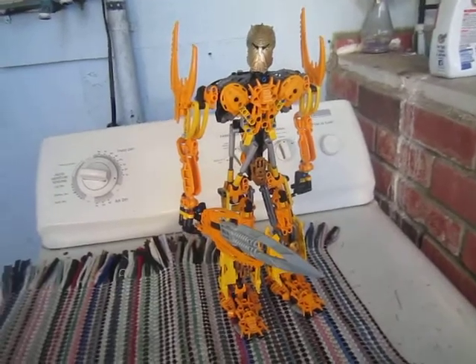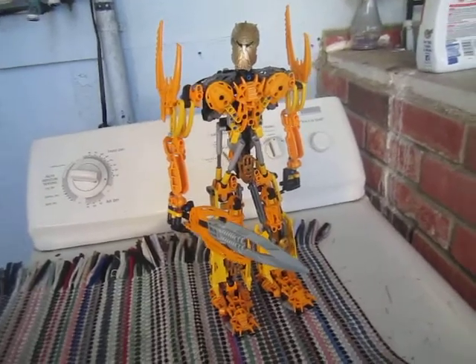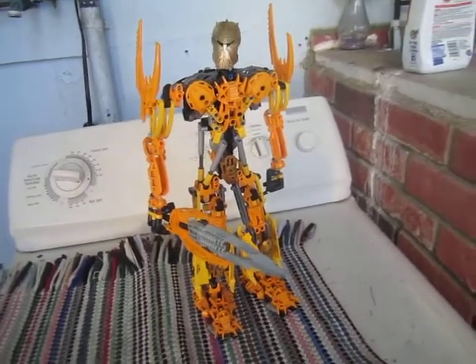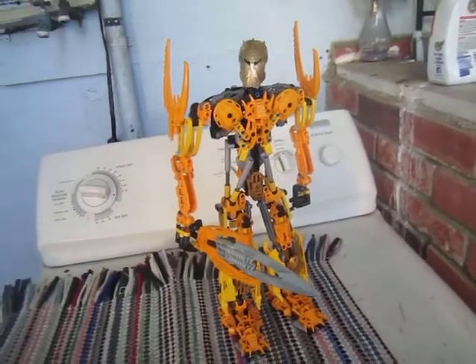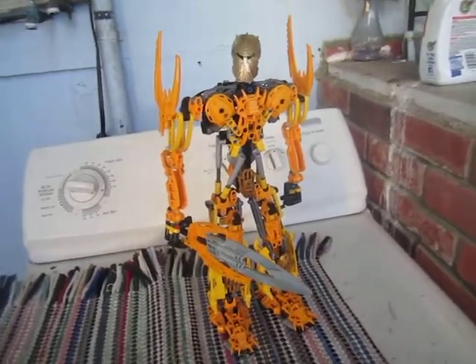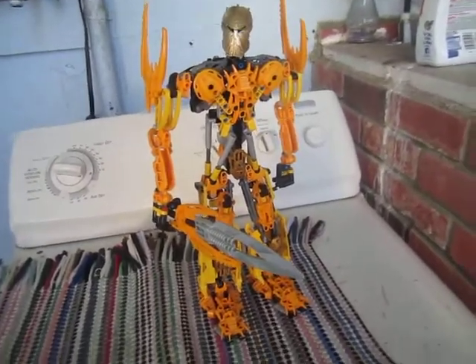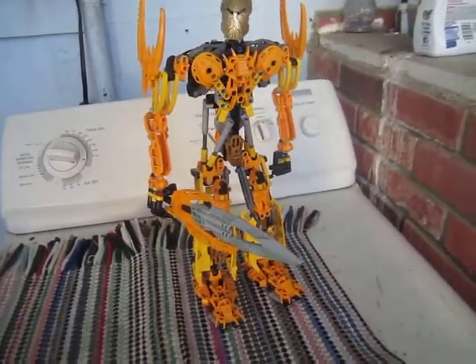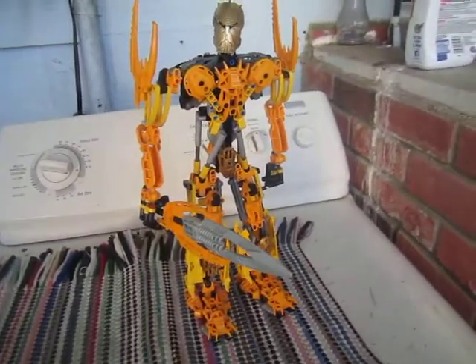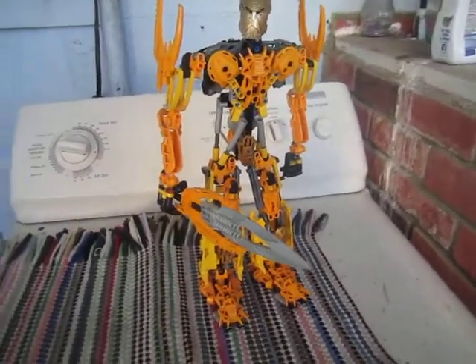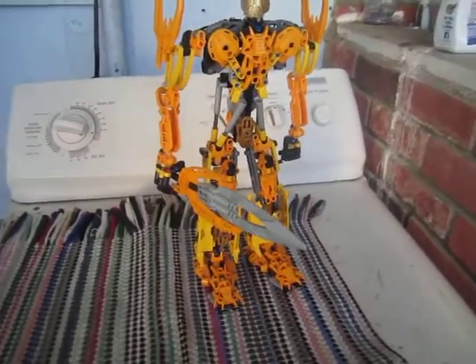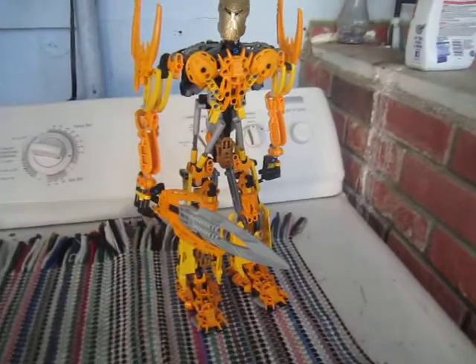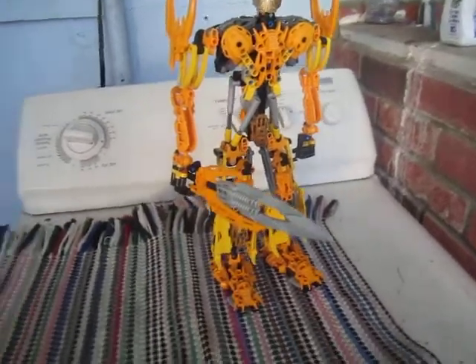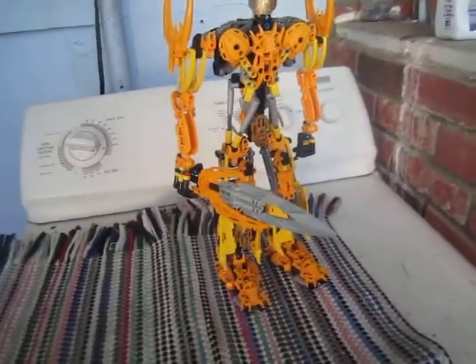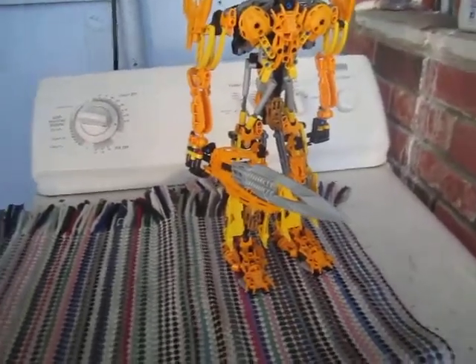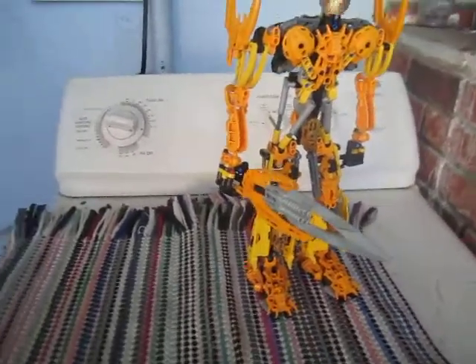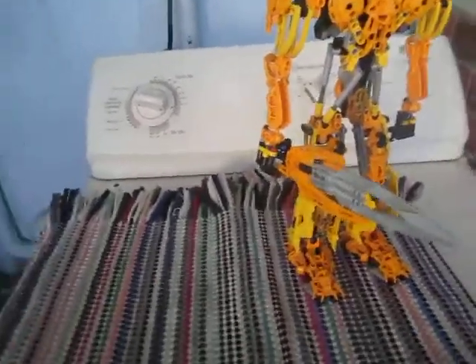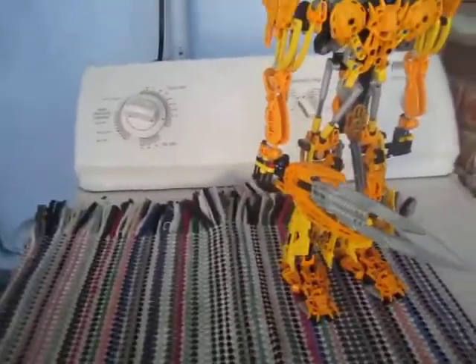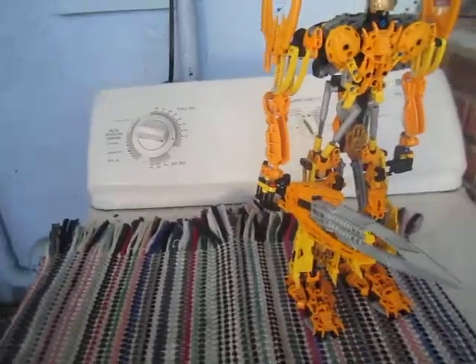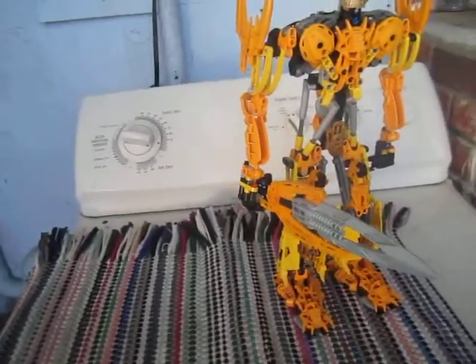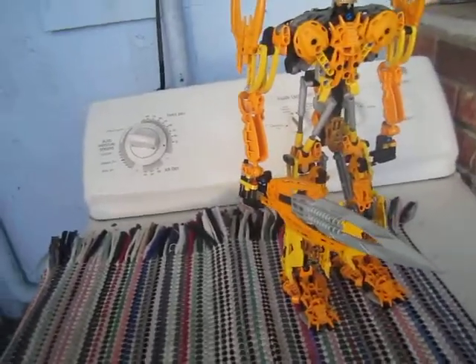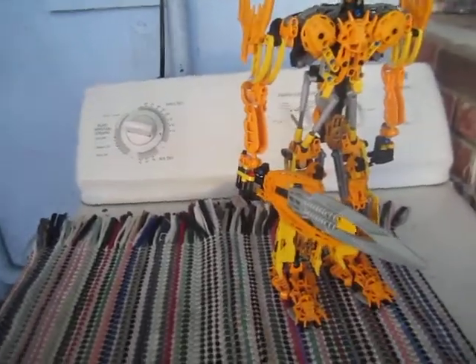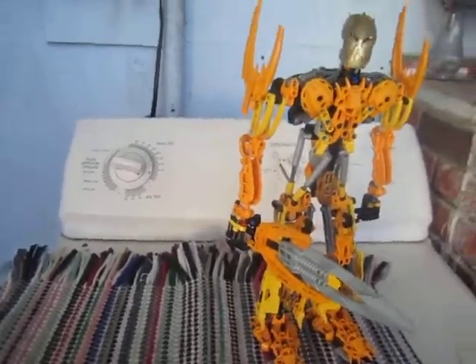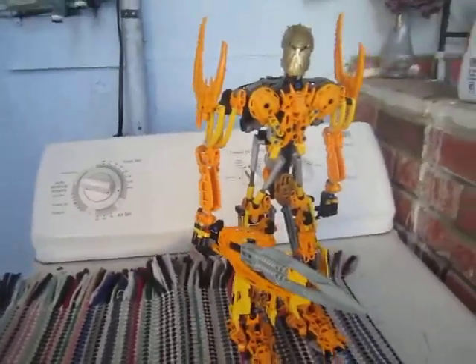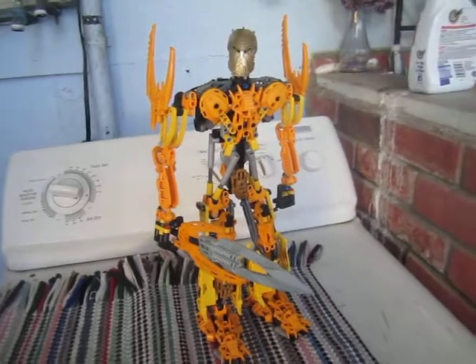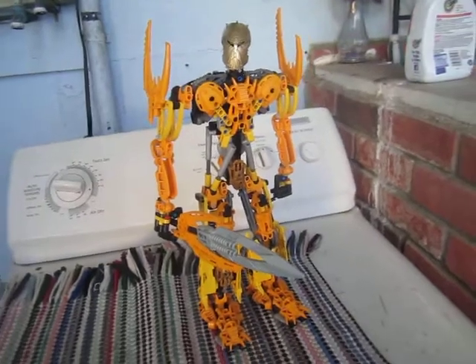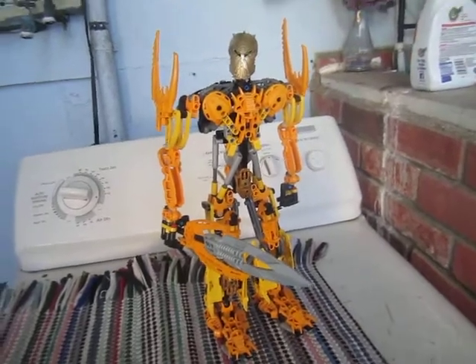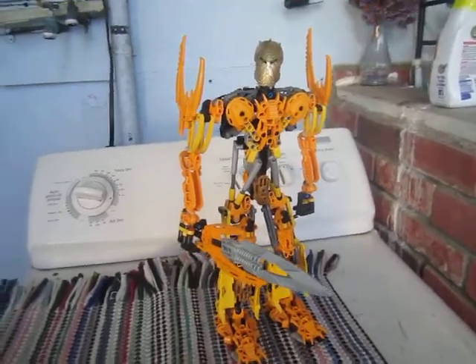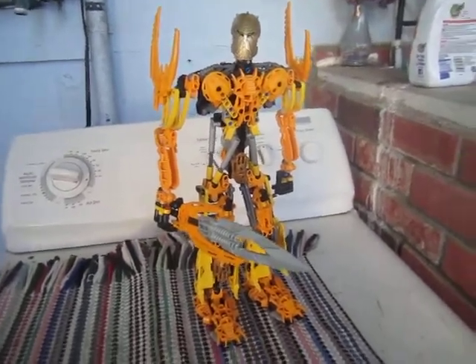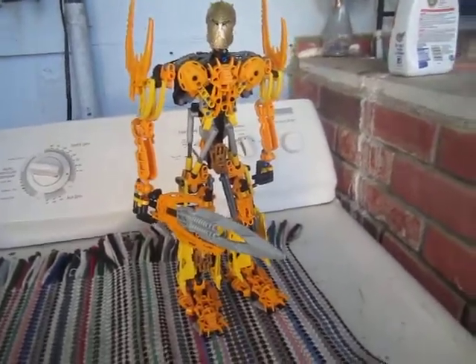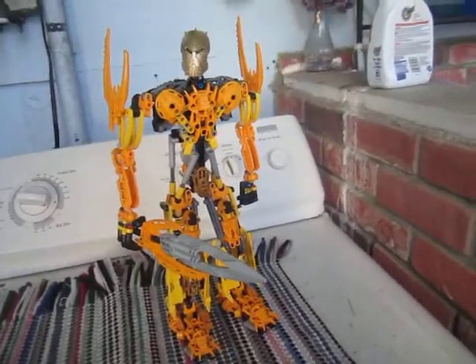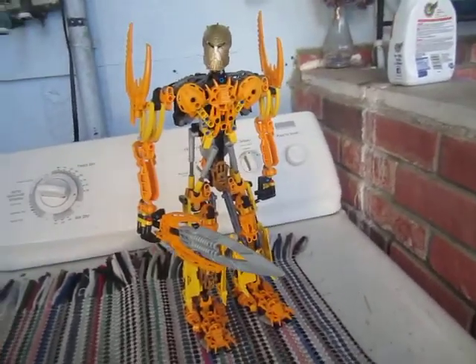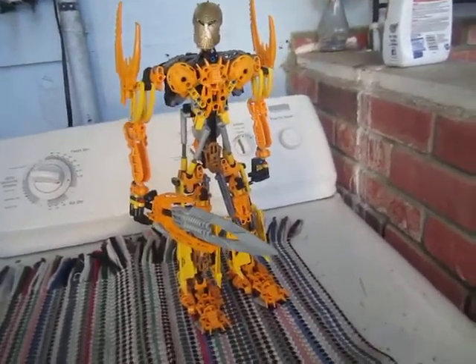Anyways, I know he's missing his Scarab Launcher. I'll be making that sooner or later. I'll get on that when I can.